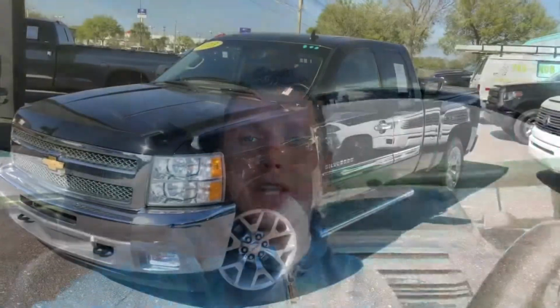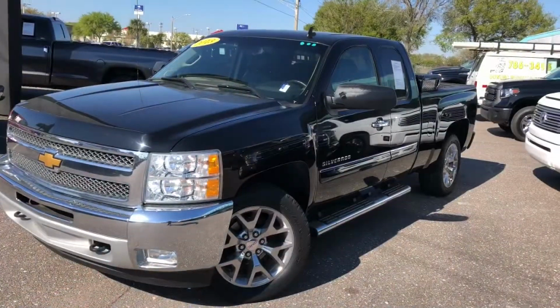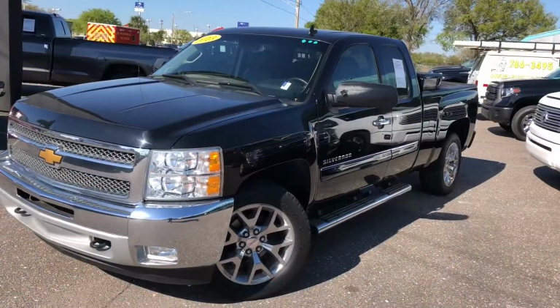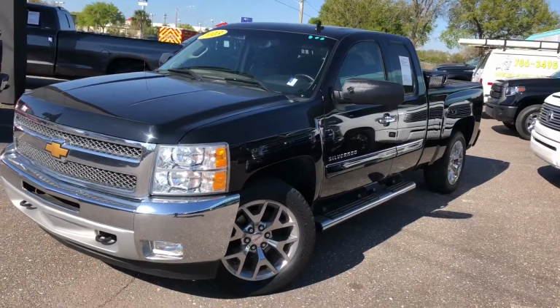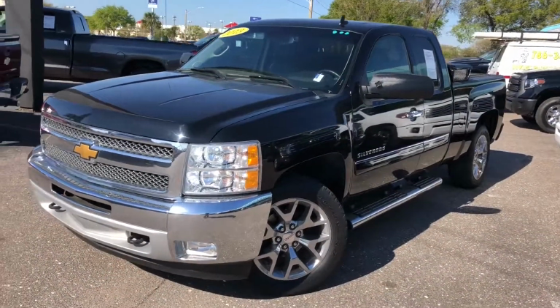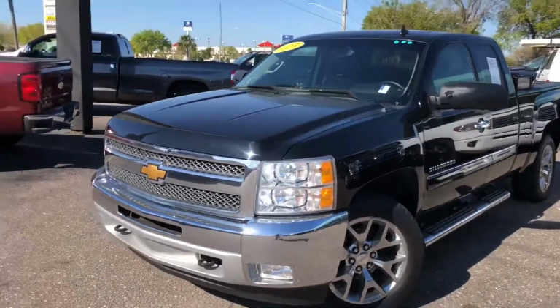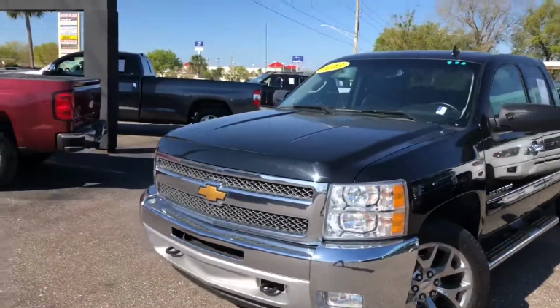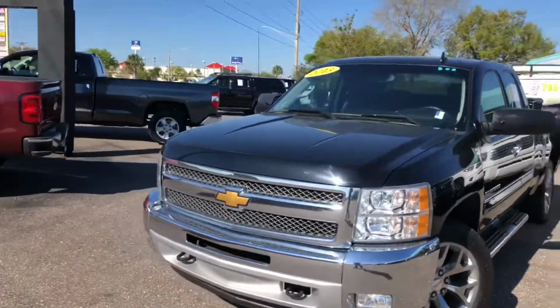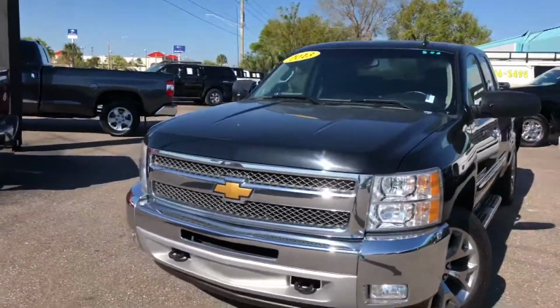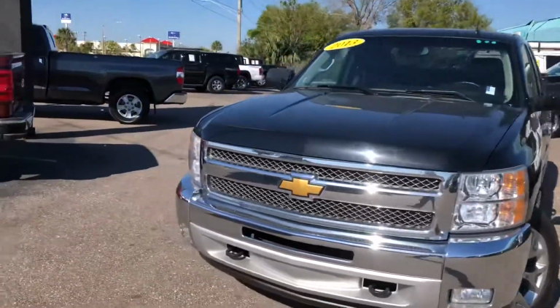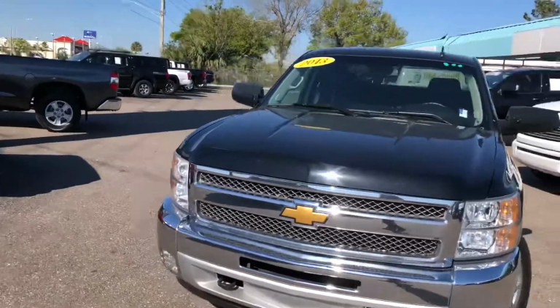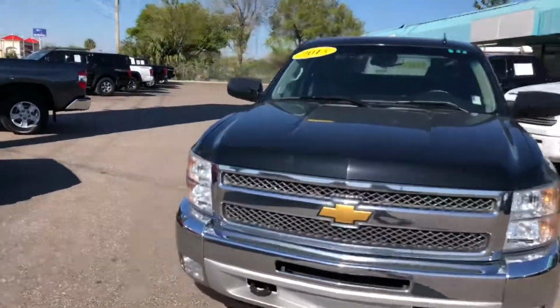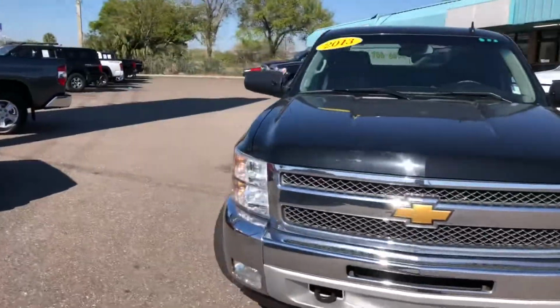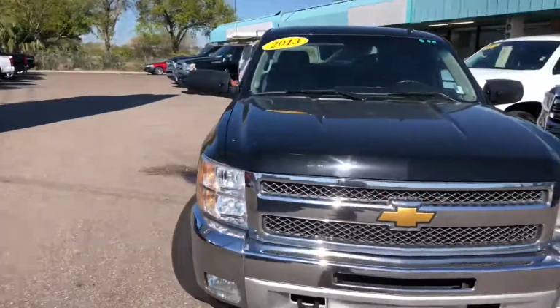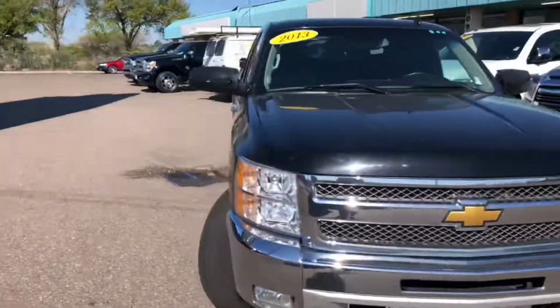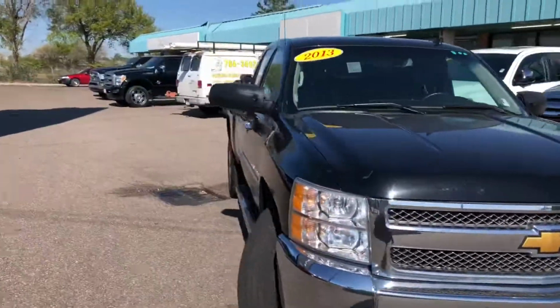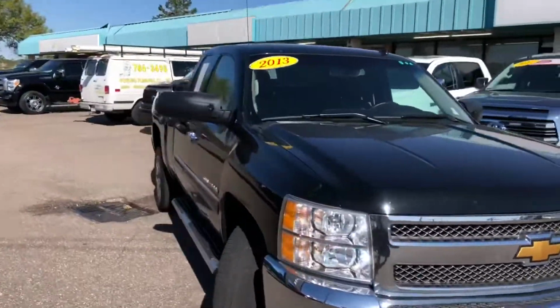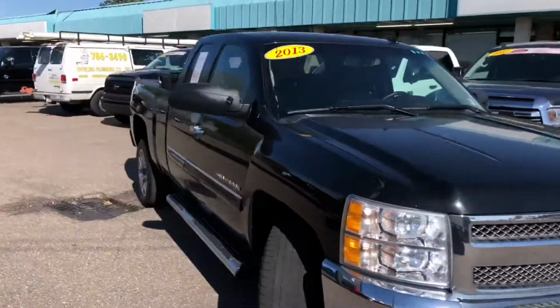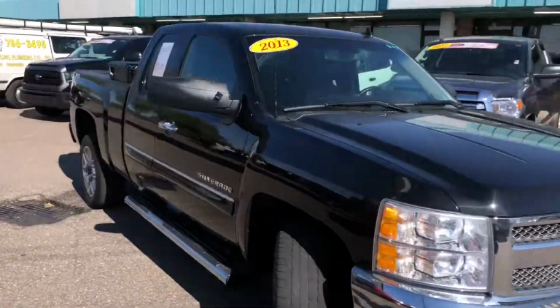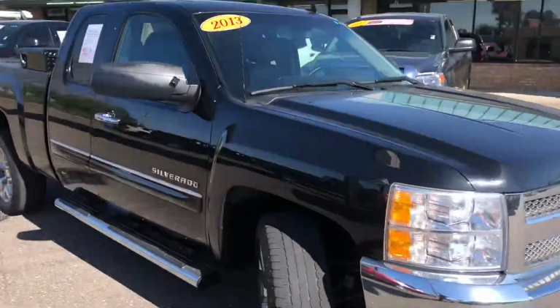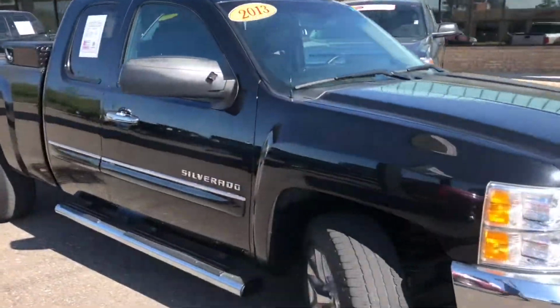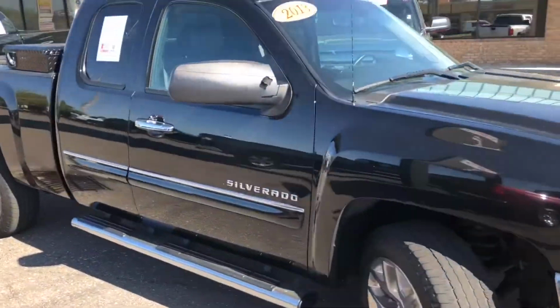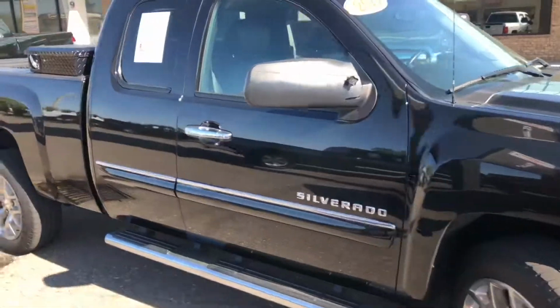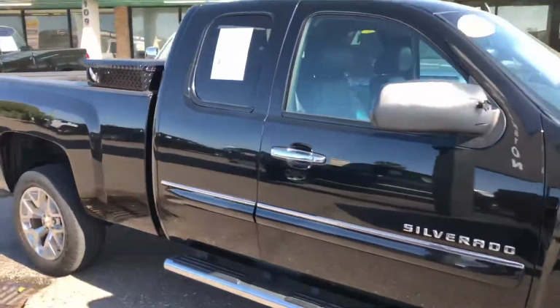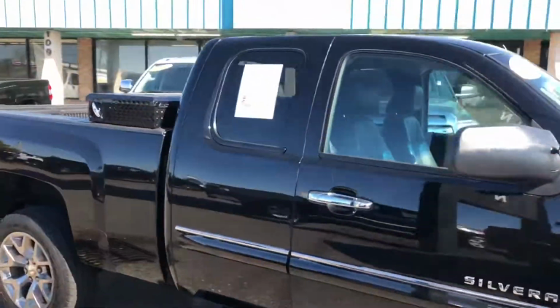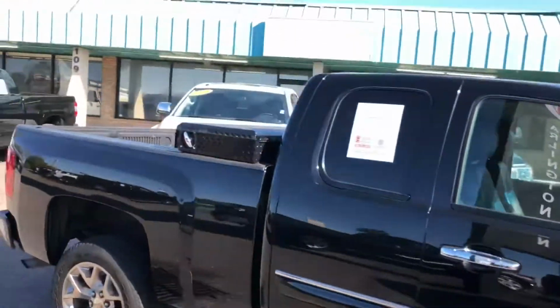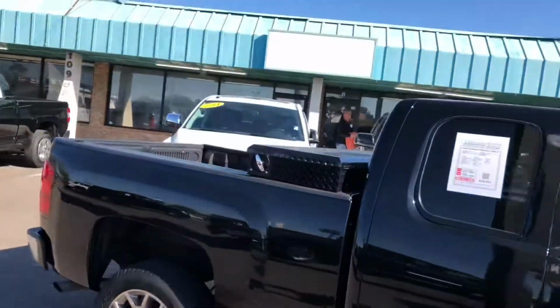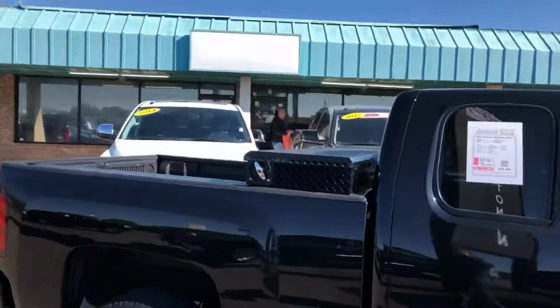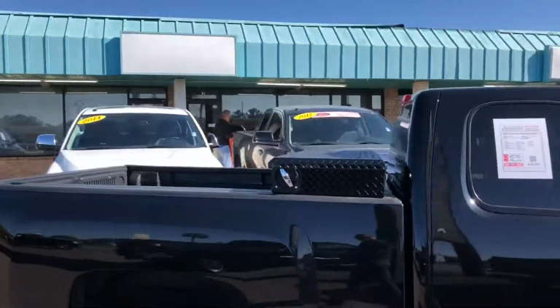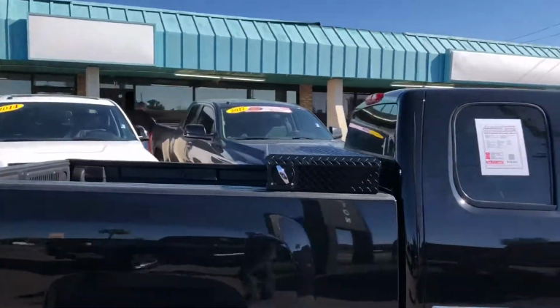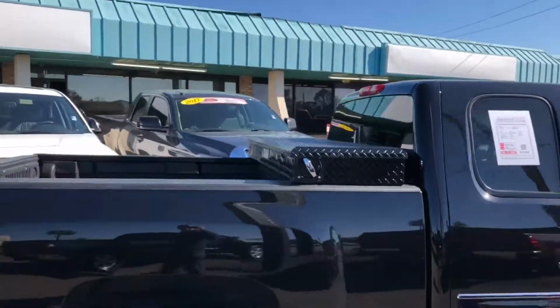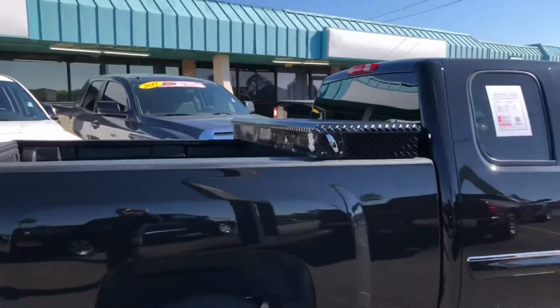This is our 2013 Chevy Silverado with the nice big alloy wheels. No damage up front. Running boards on here, some chrome accessories. Looks like the previous owner had a toolbox.